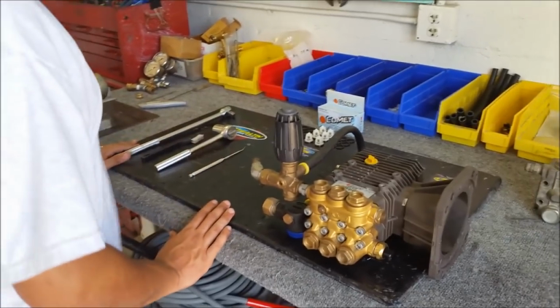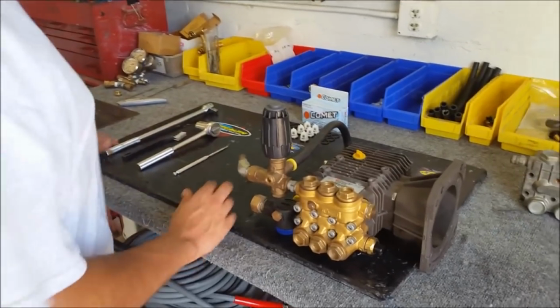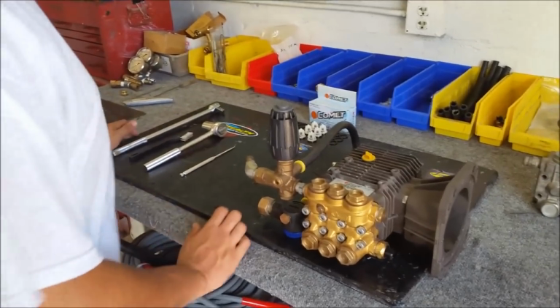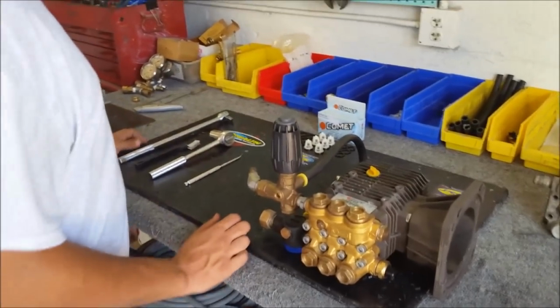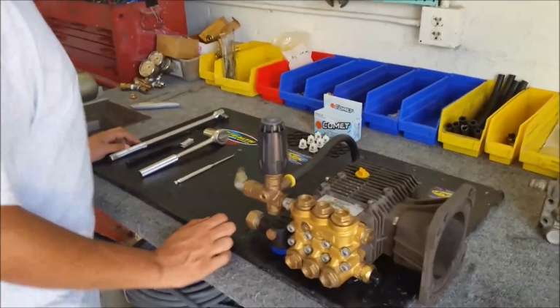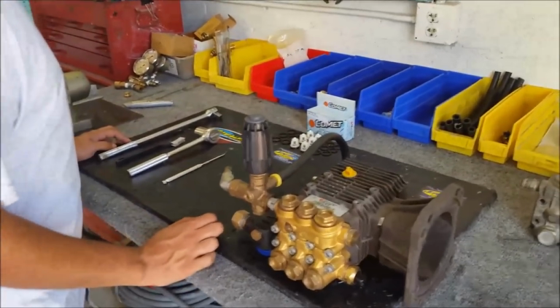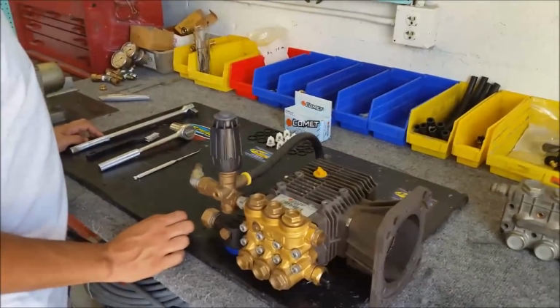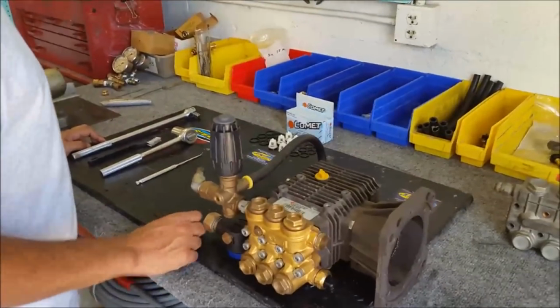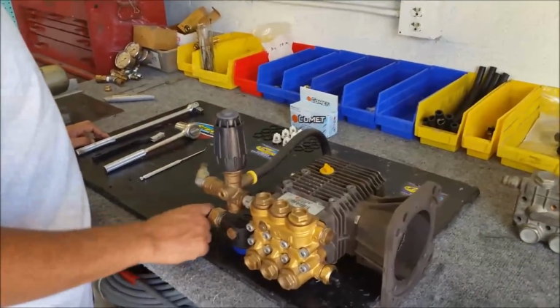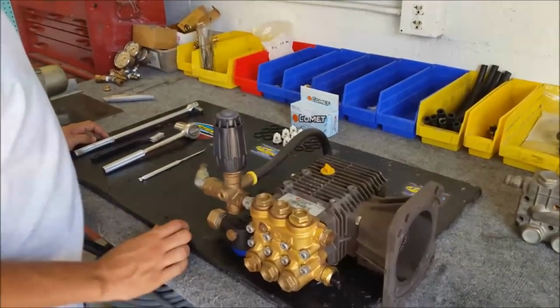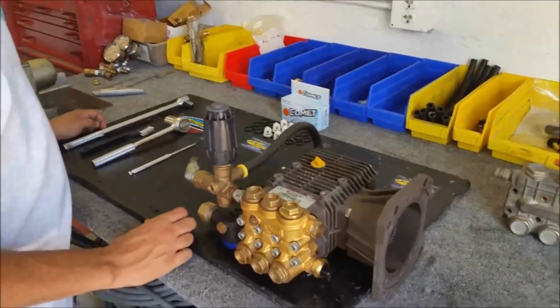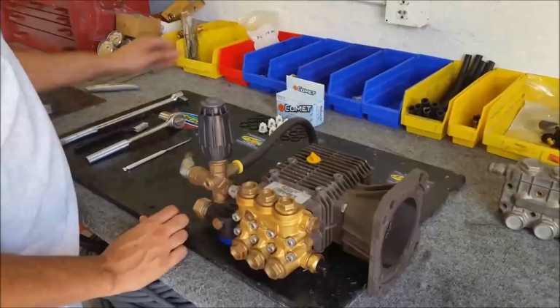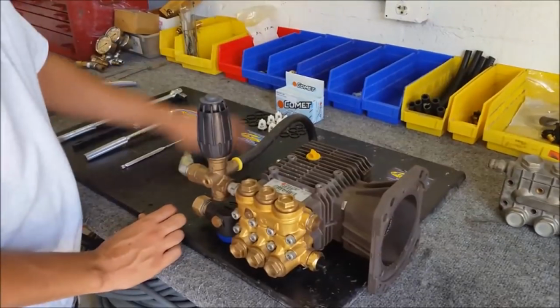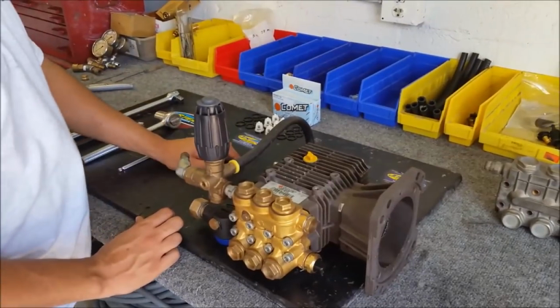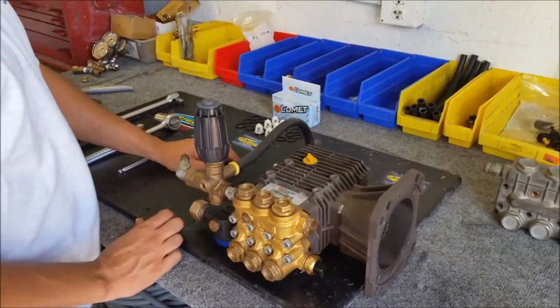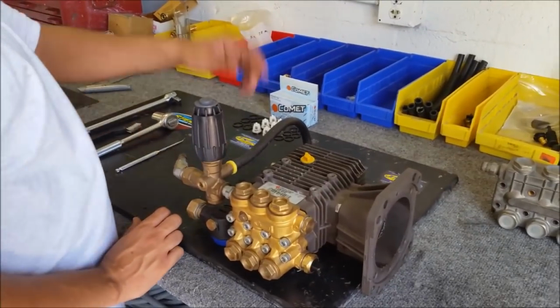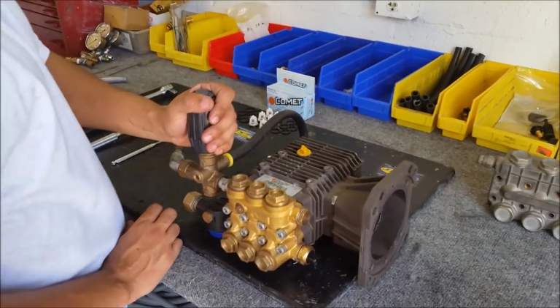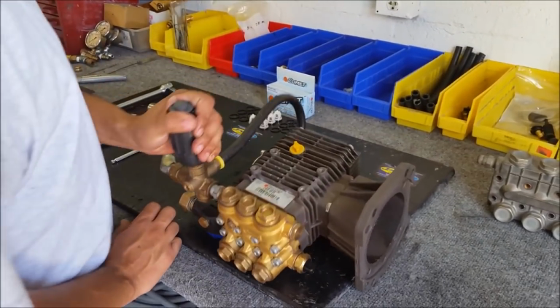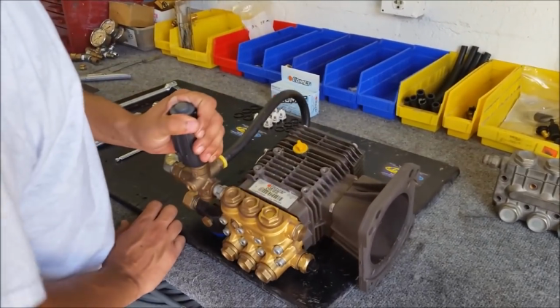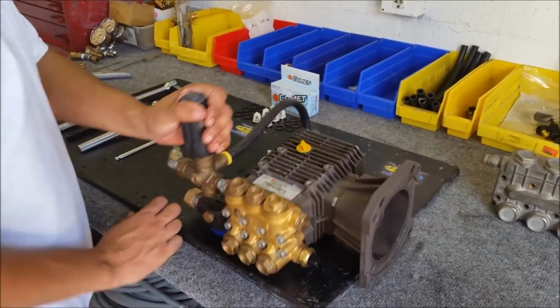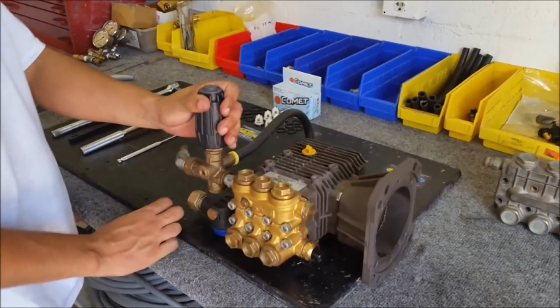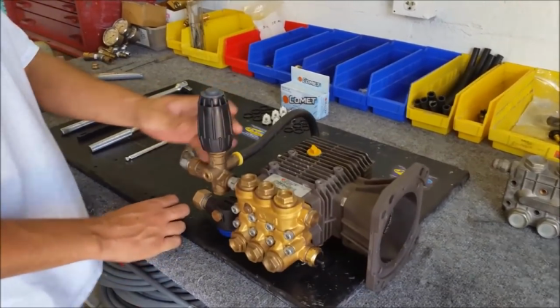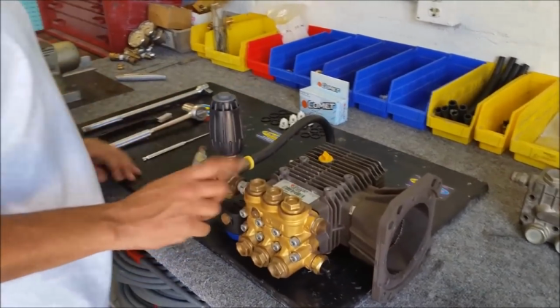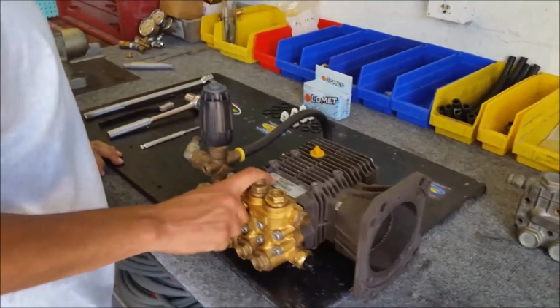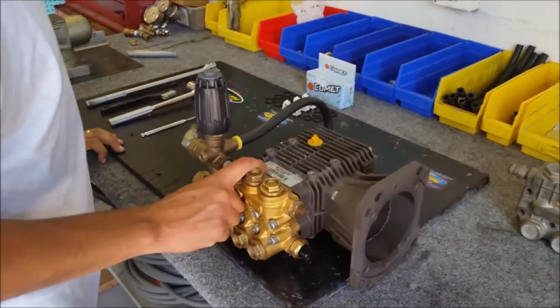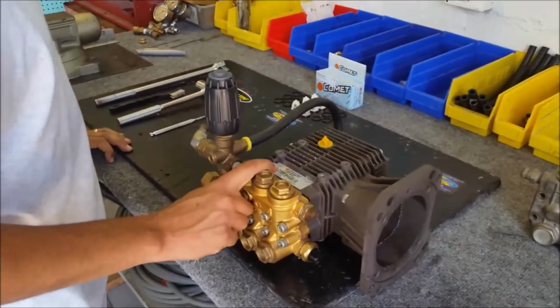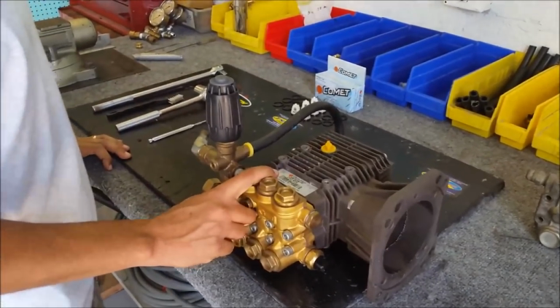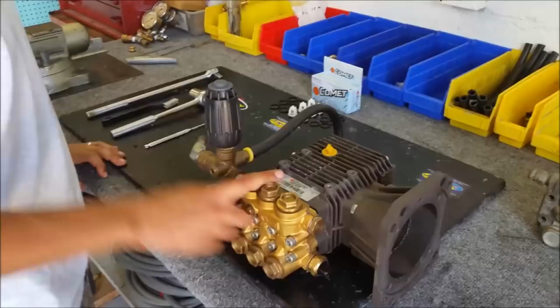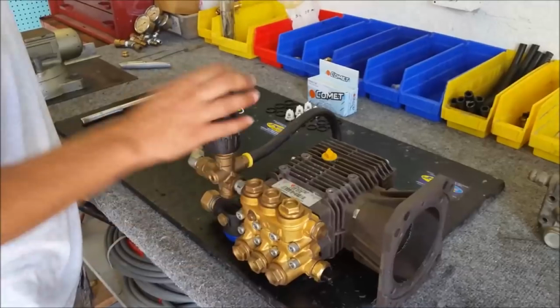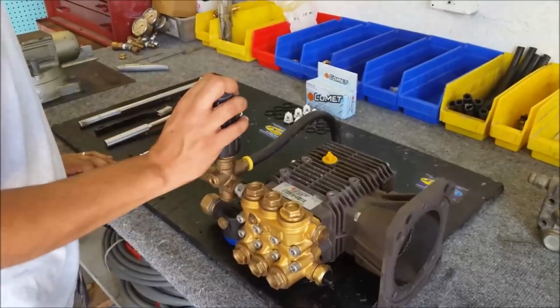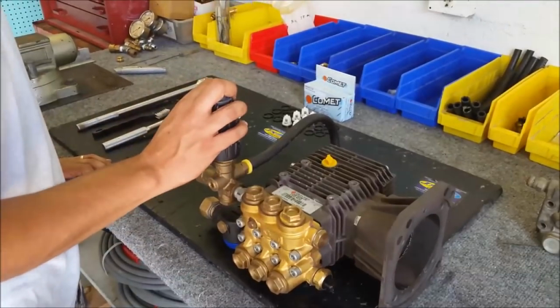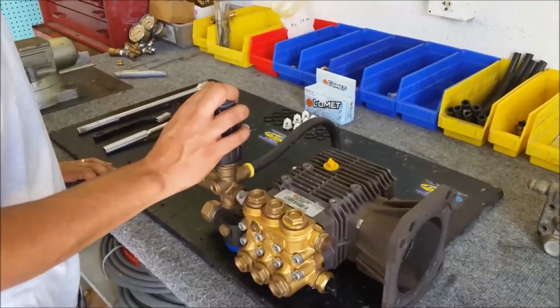Today I'm going to be showing you how to replace and inspect your valves on your pressure washer pump. I'm going to be using a Comet ZWD 4040 for this demonstration.